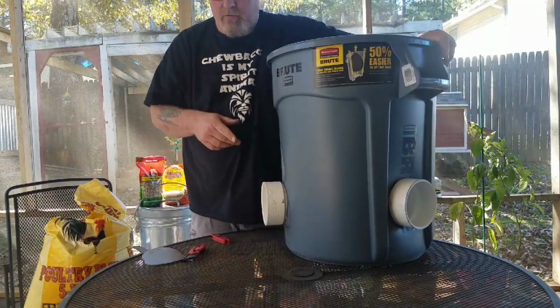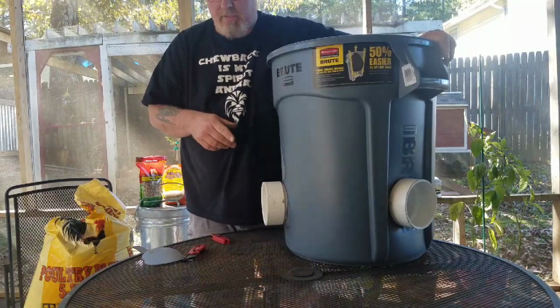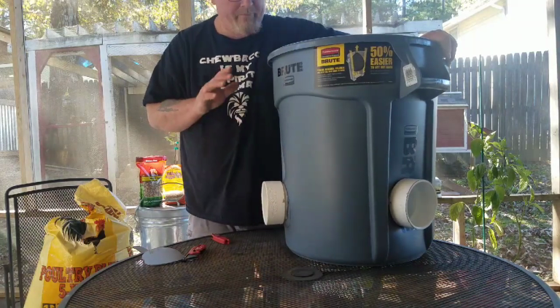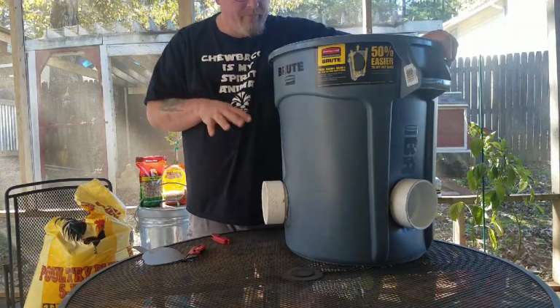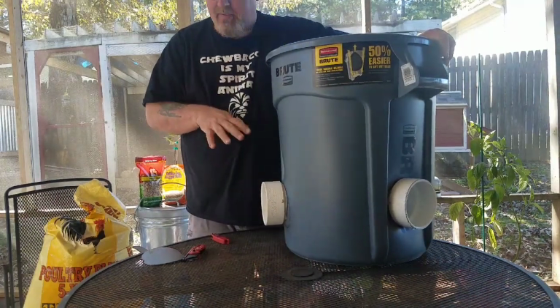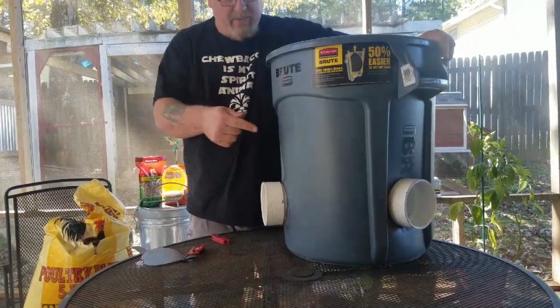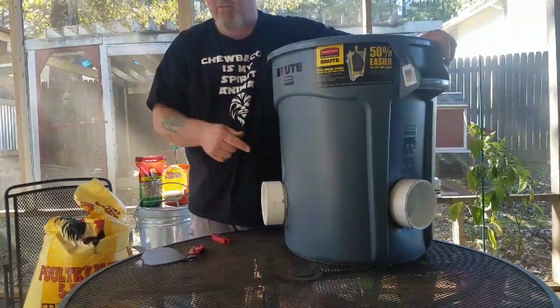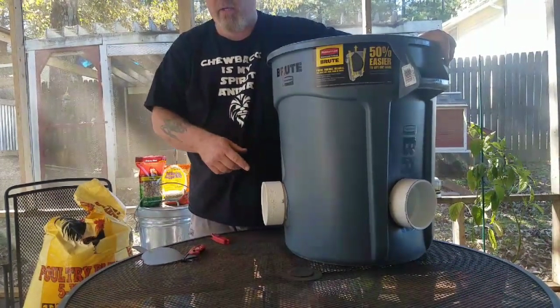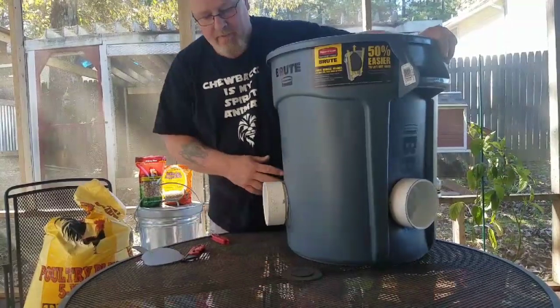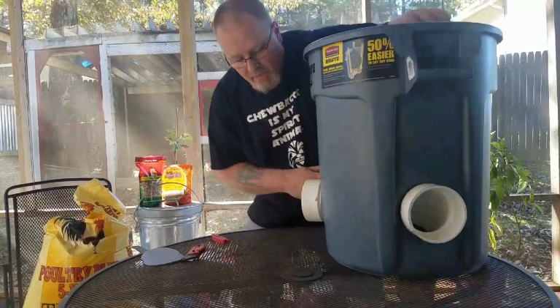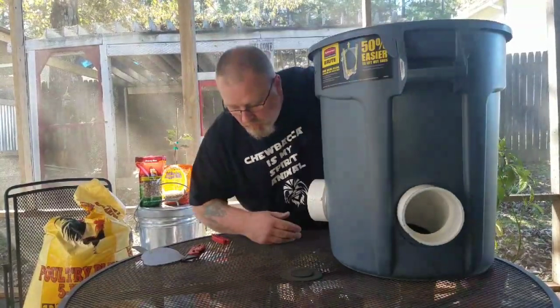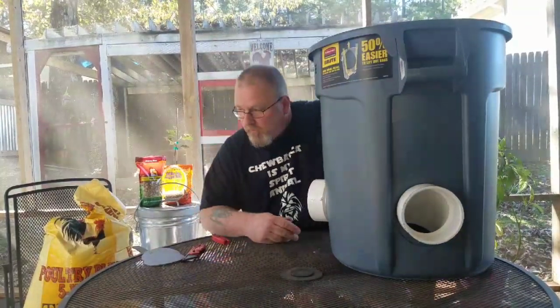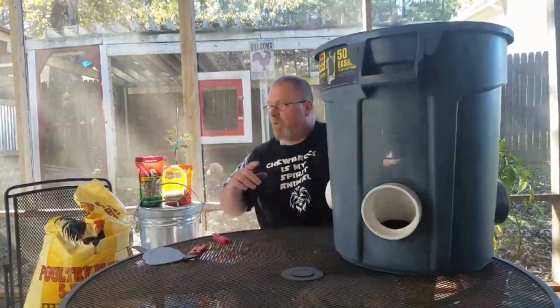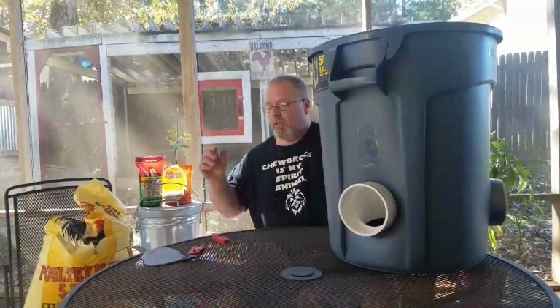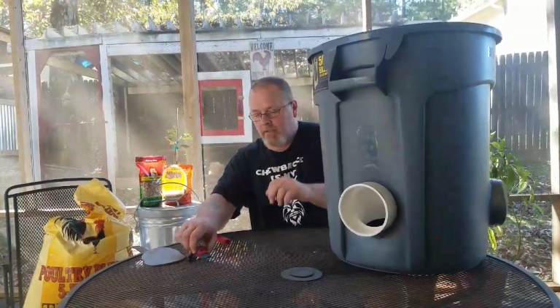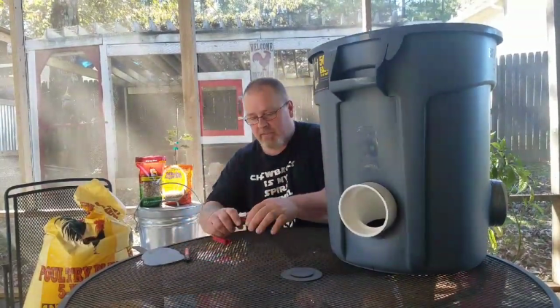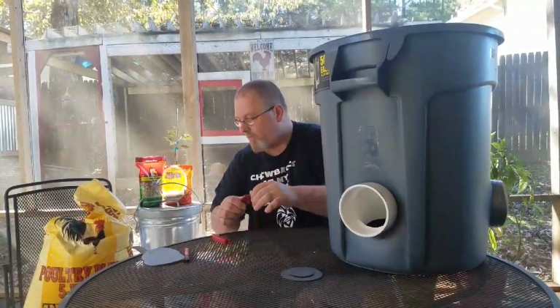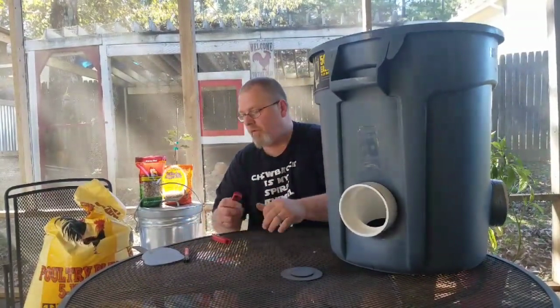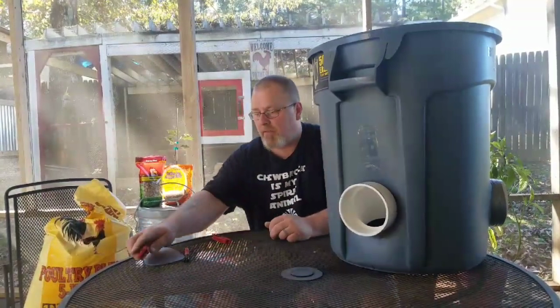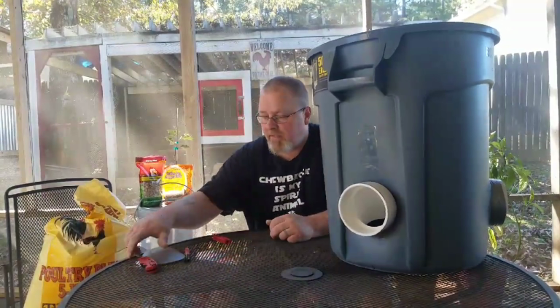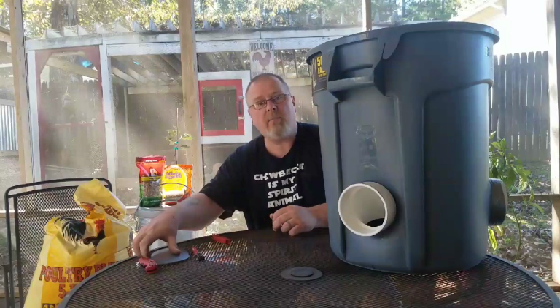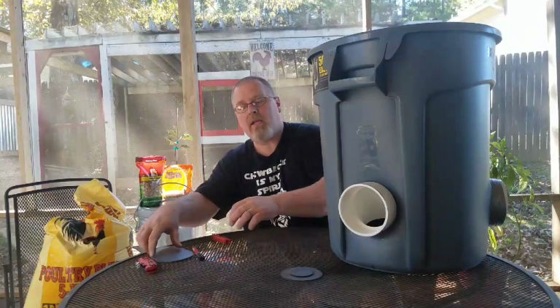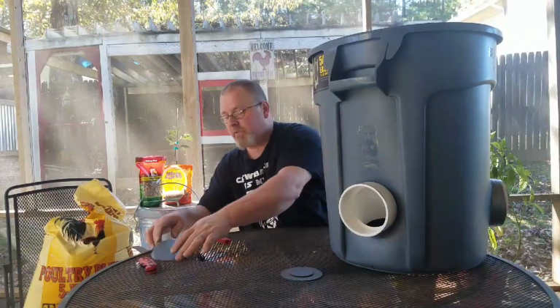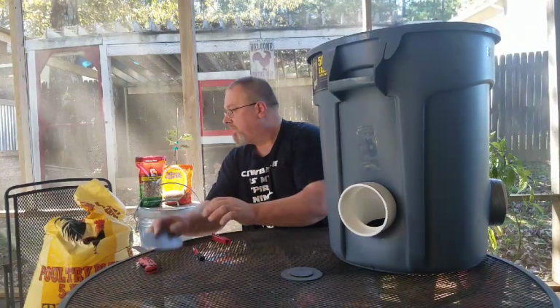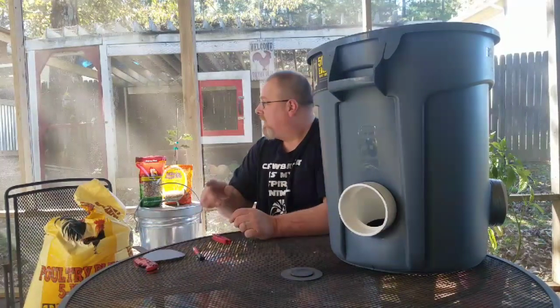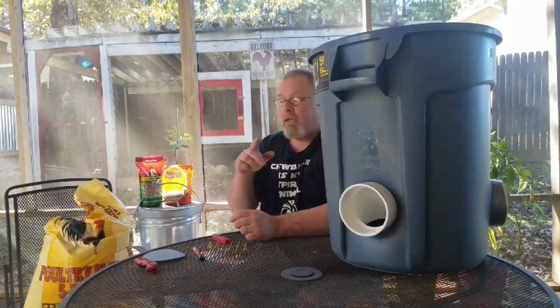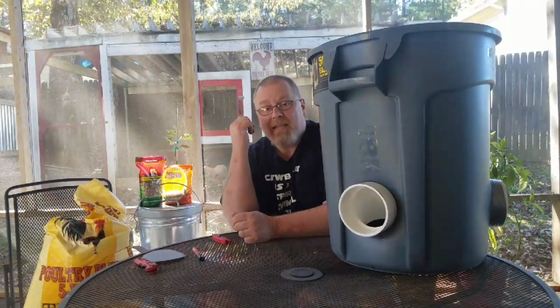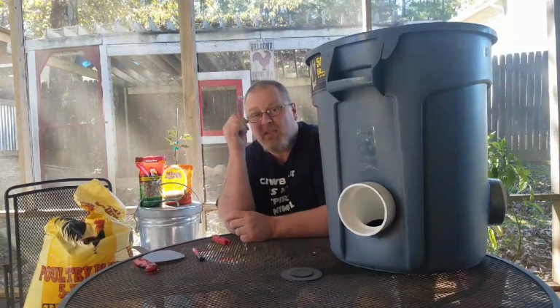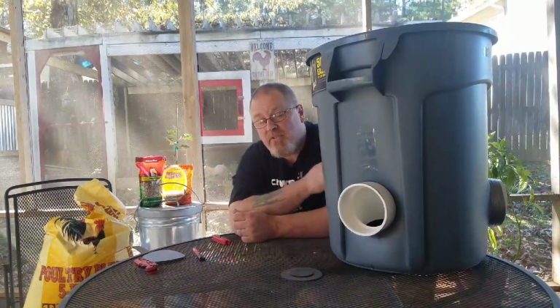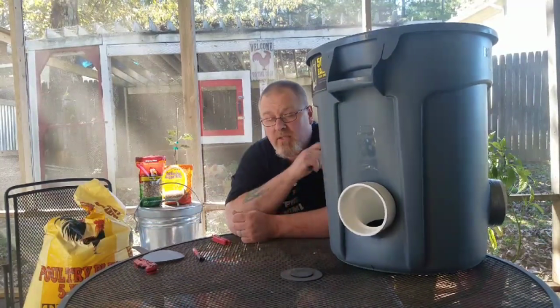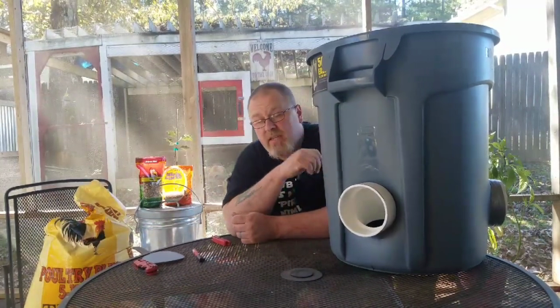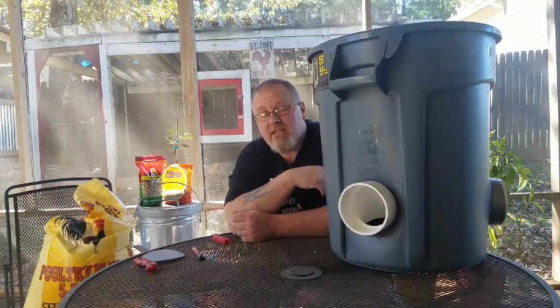I'm gonna get this set where I want it, clean up my tools and my mess so mama doesn't get on to me, and then I'm gonna take it out there. We're gonna put some food in and see how these chickens like it.